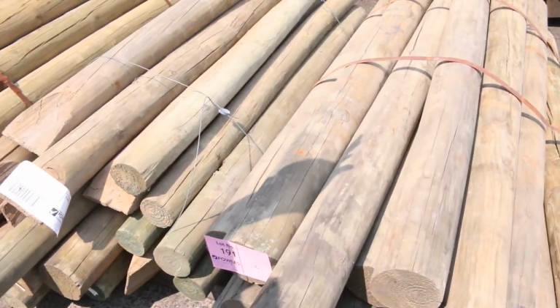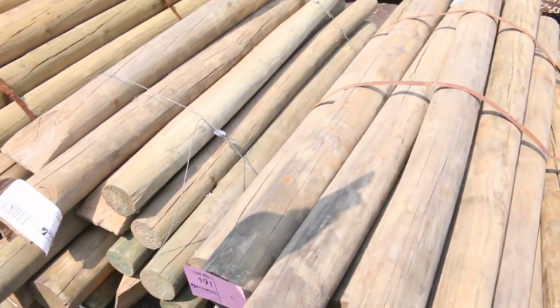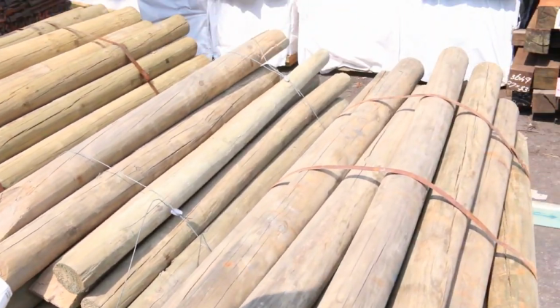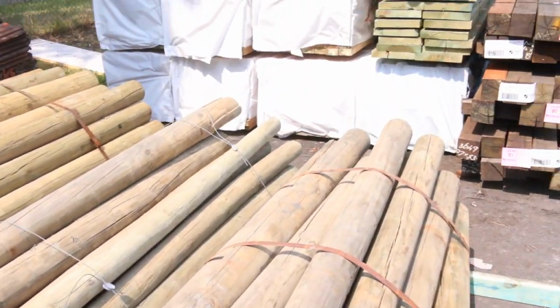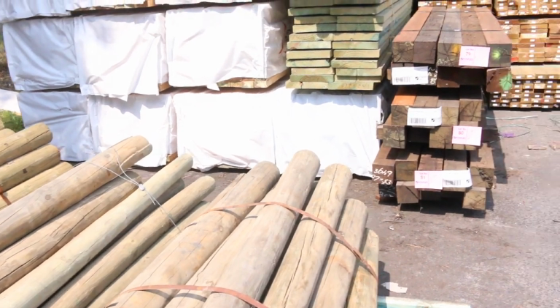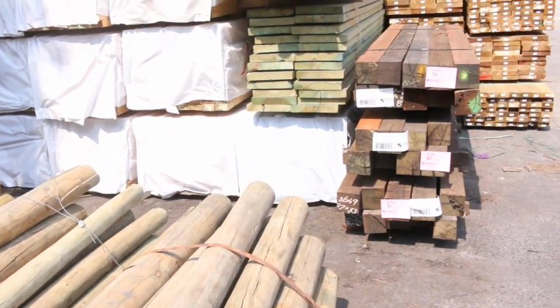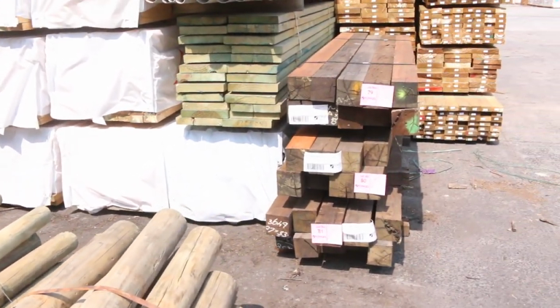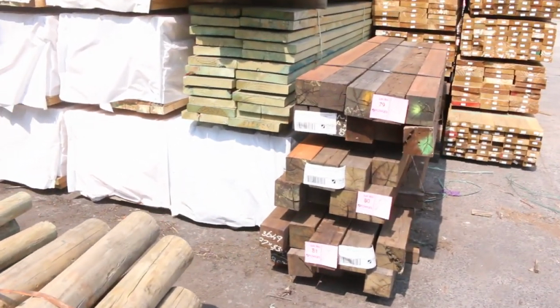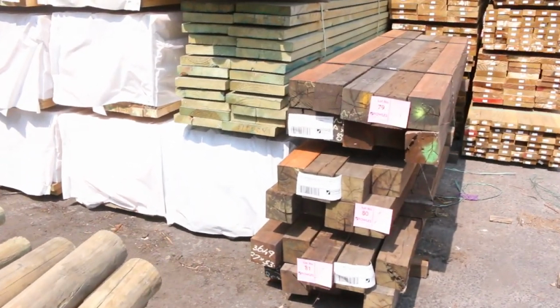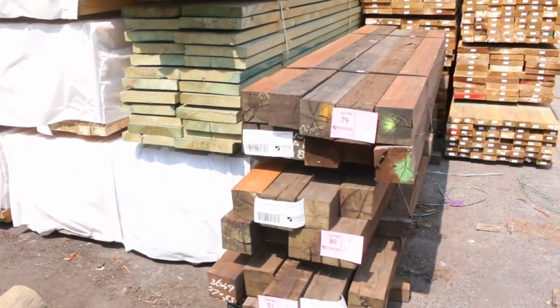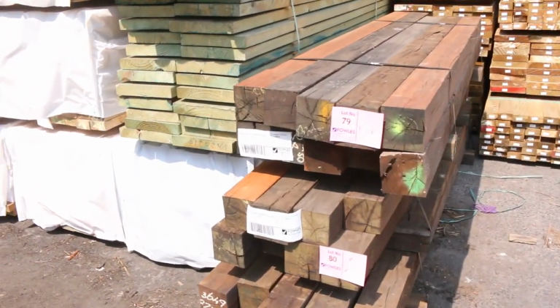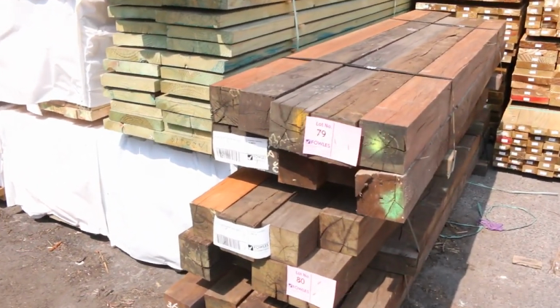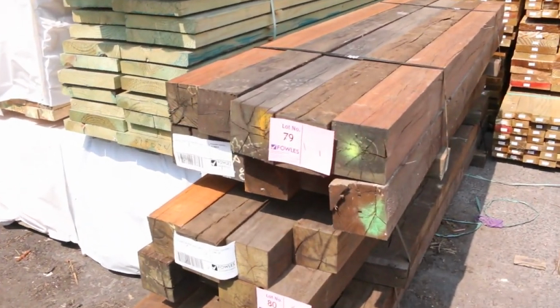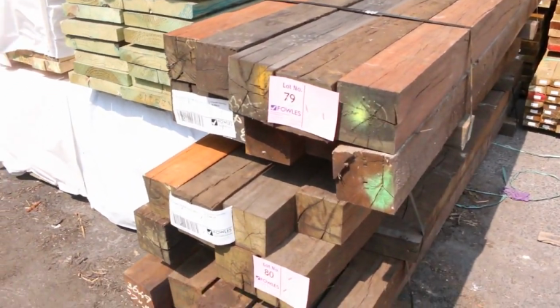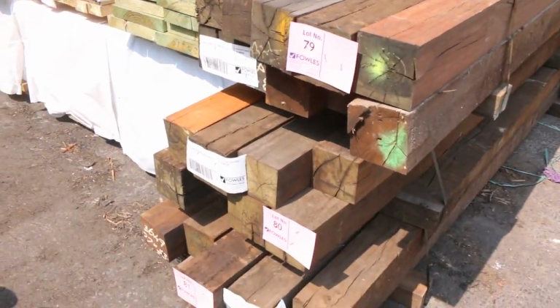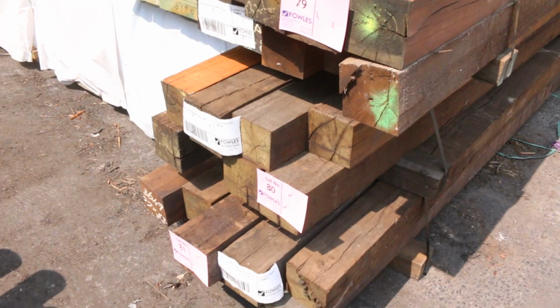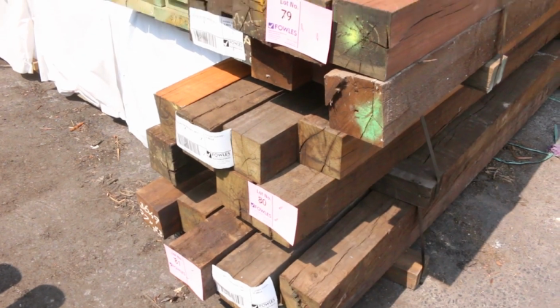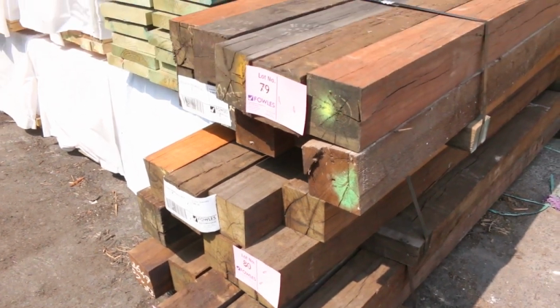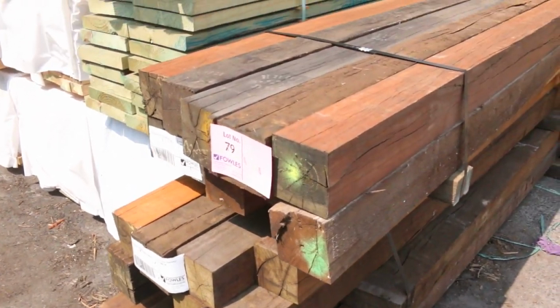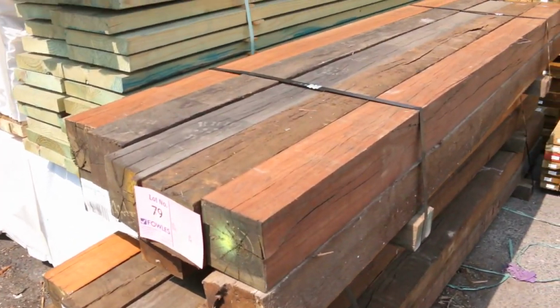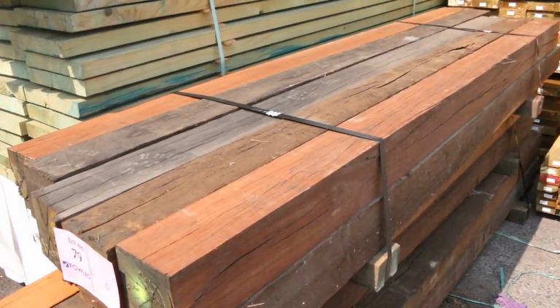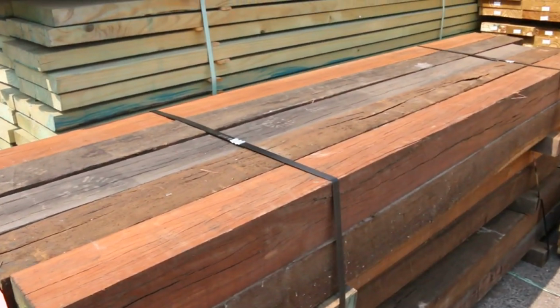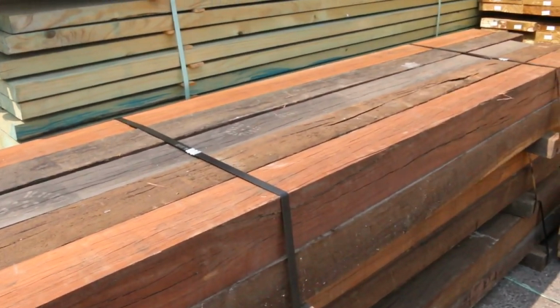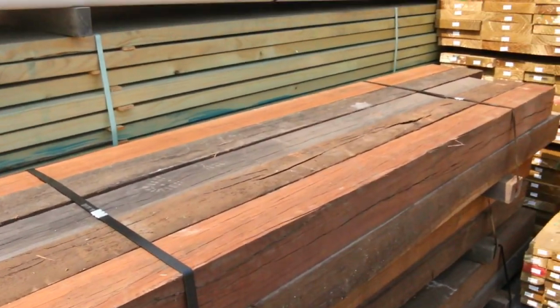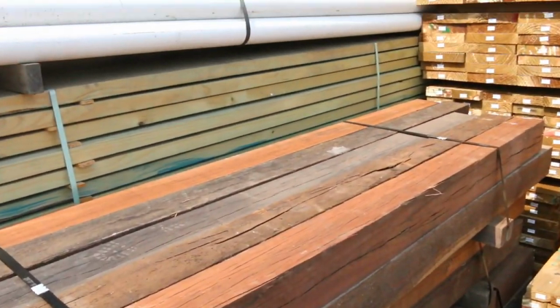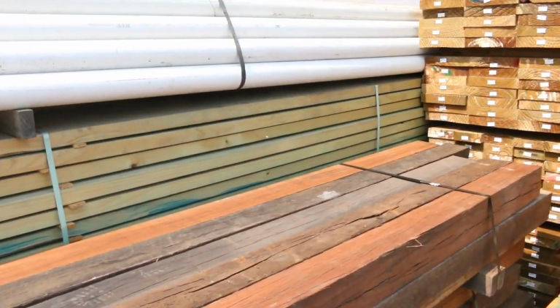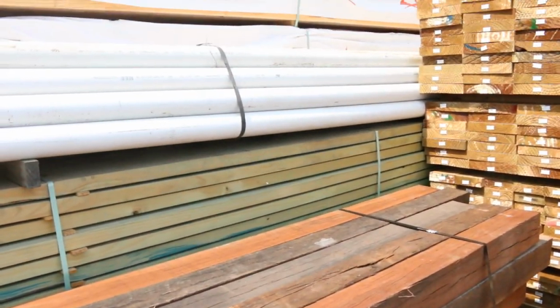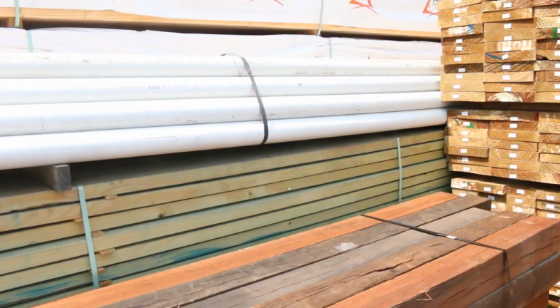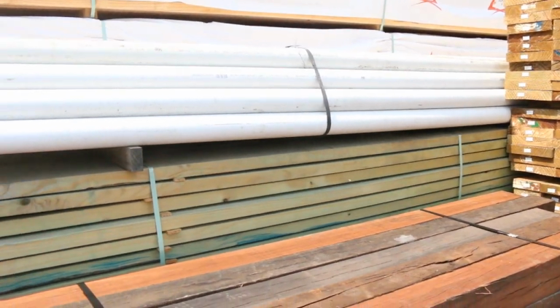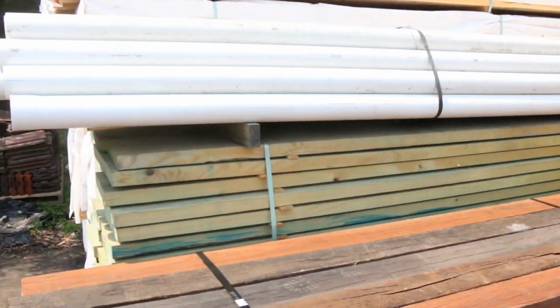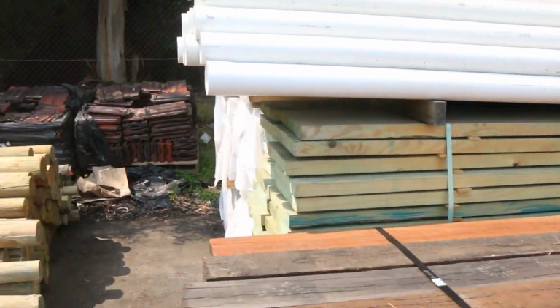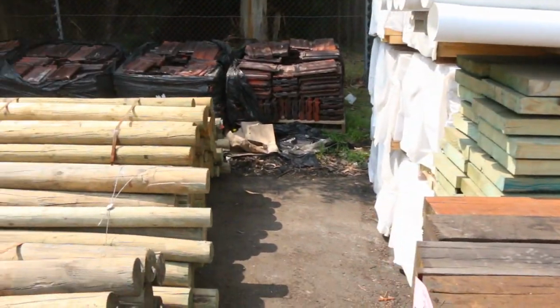Lots 79, 80, and 81 just over there — some spotted gum 125 by 125 H4 posts. They're always quite popular when they come in, really nice-looking solid posts.